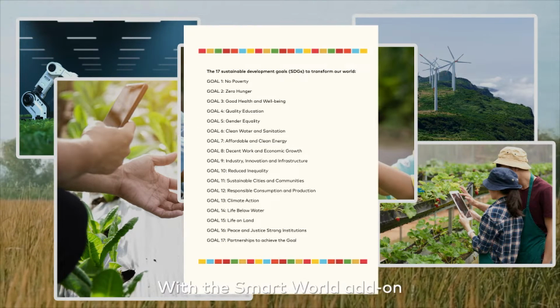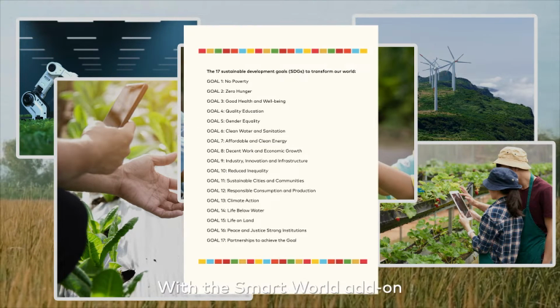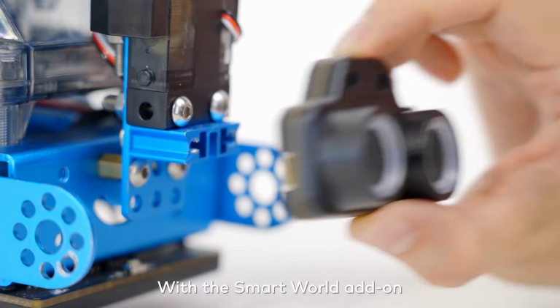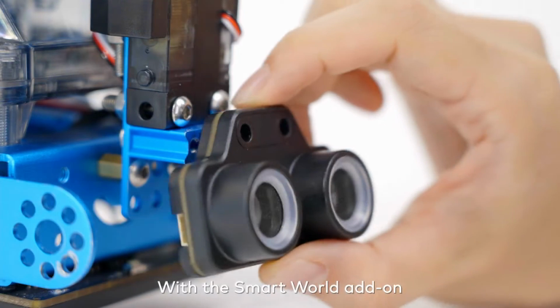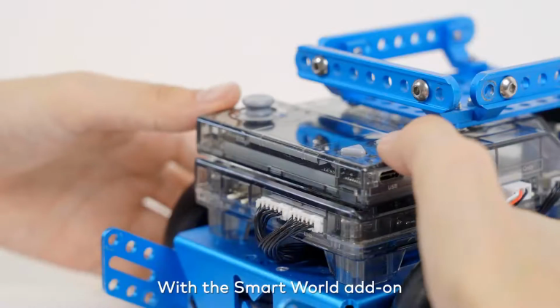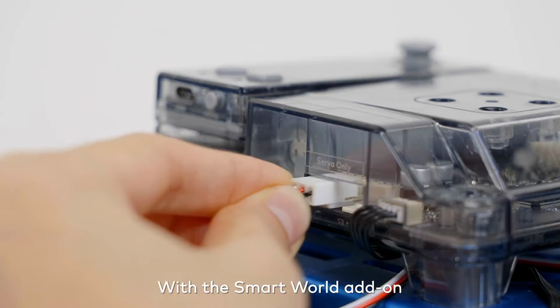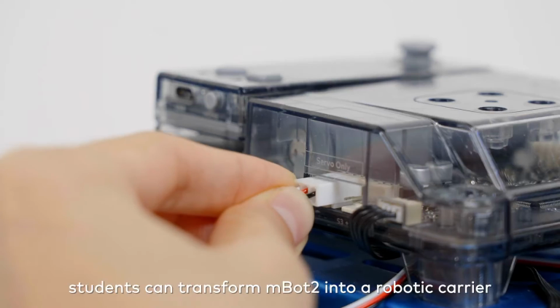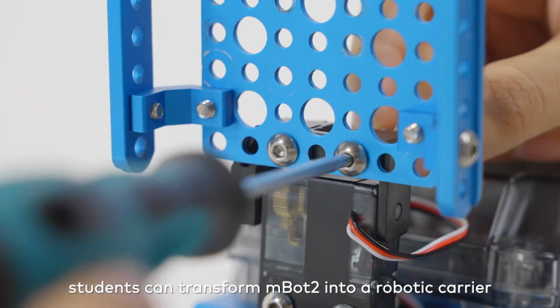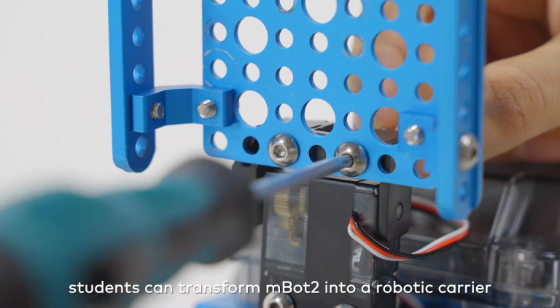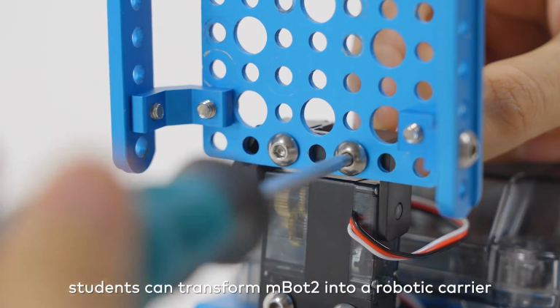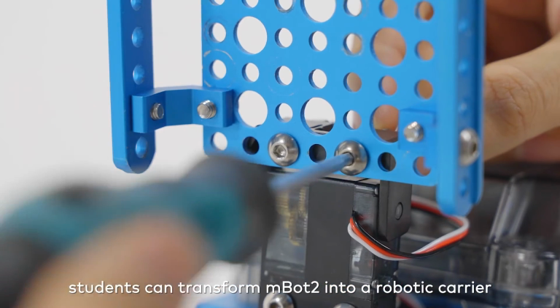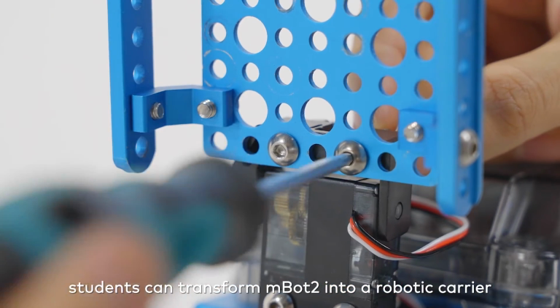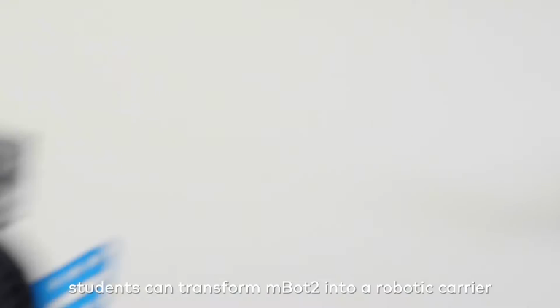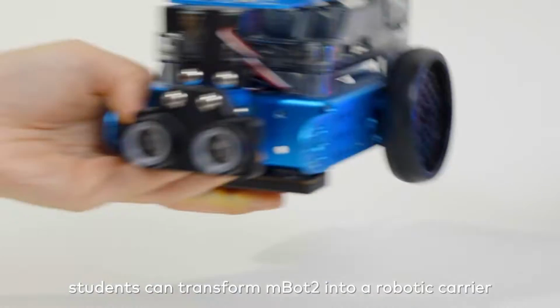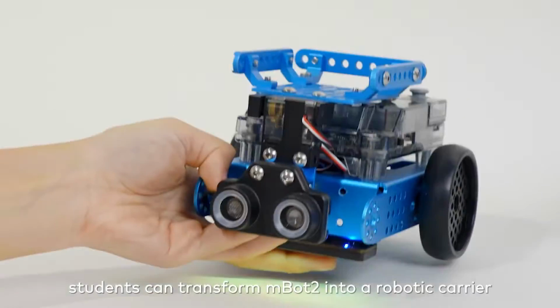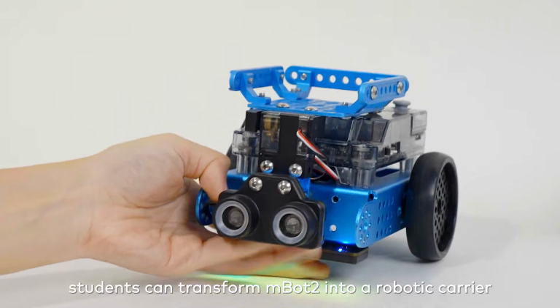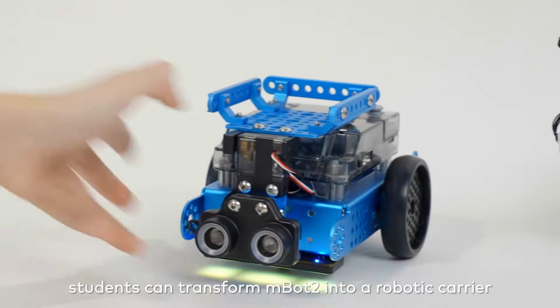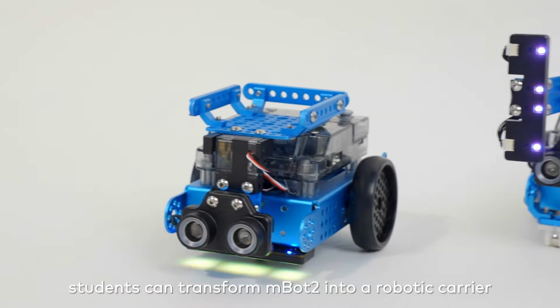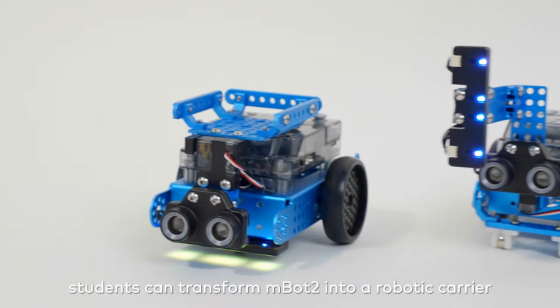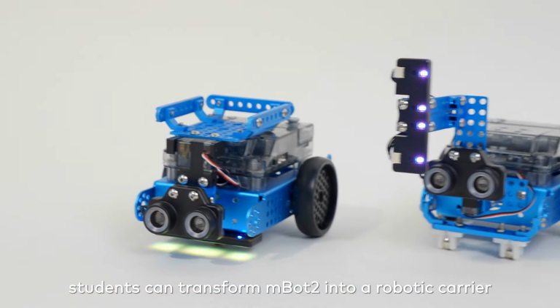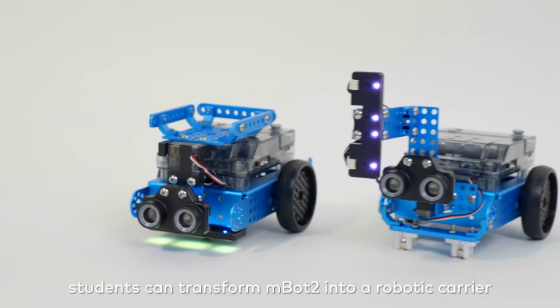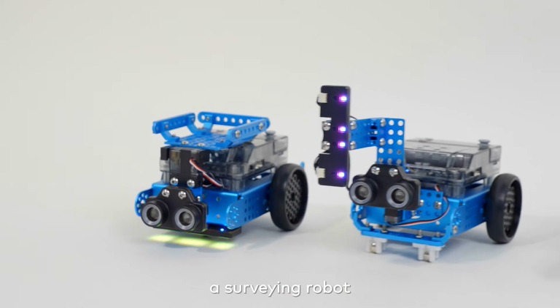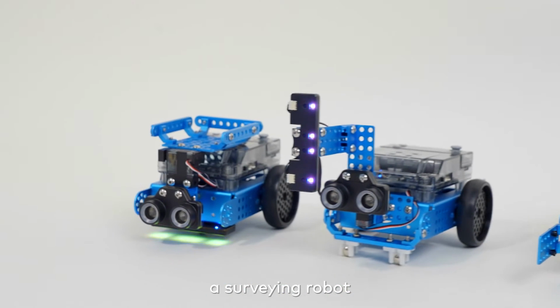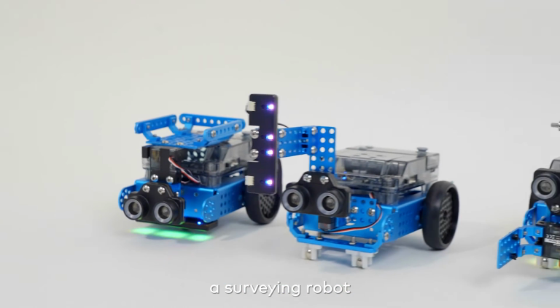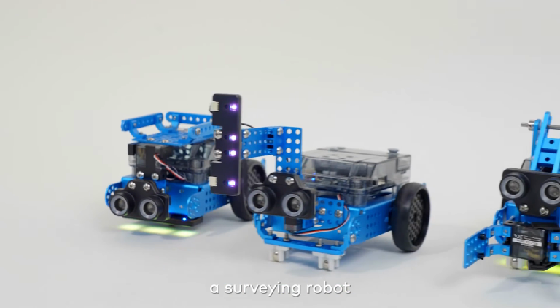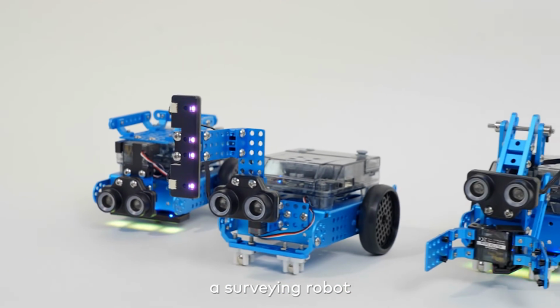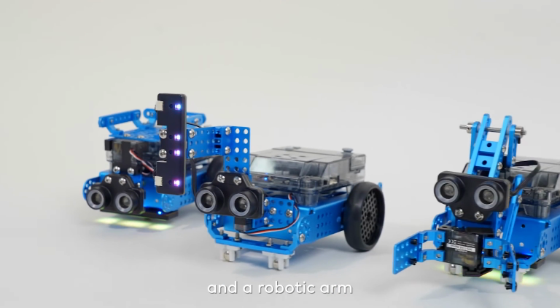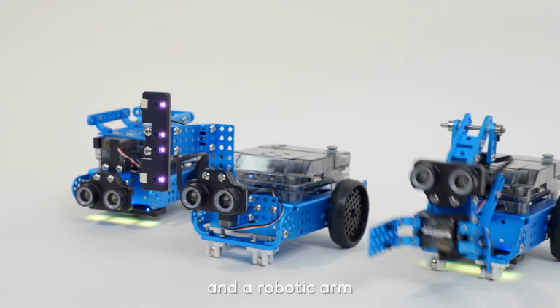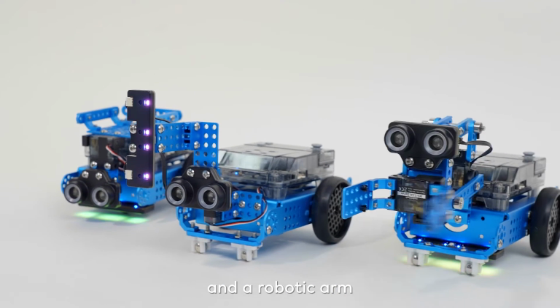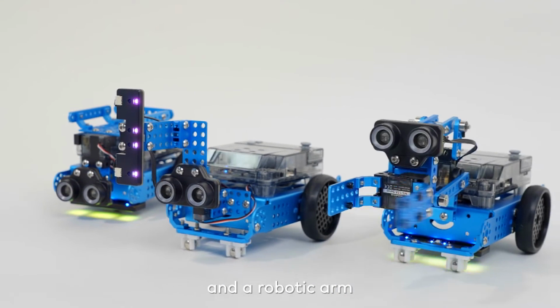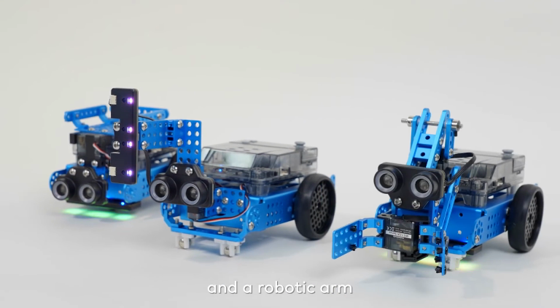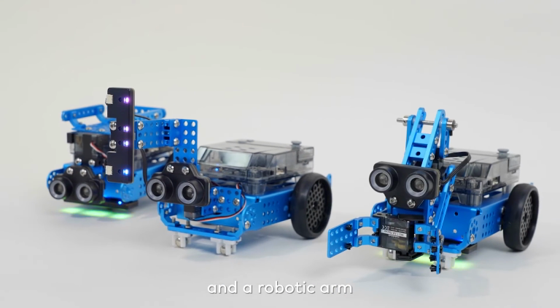With the Smart World add-on, students can transform MBot2 into a robotic carrier, a surveying robot, and a robotic arm.